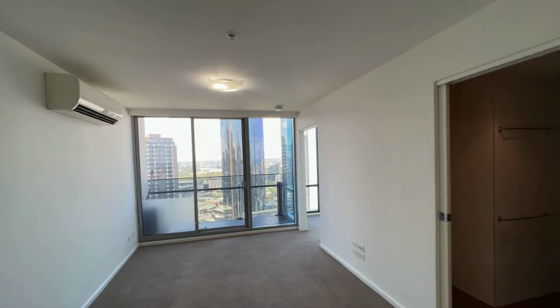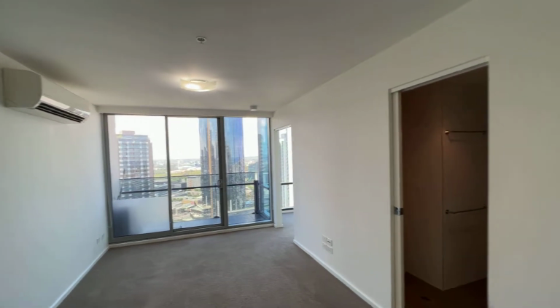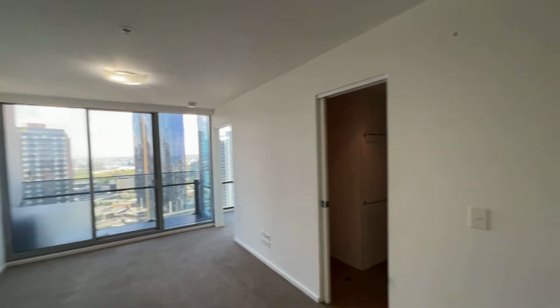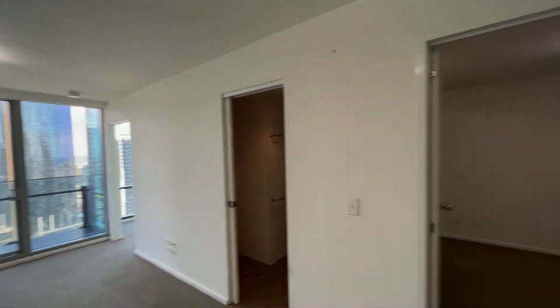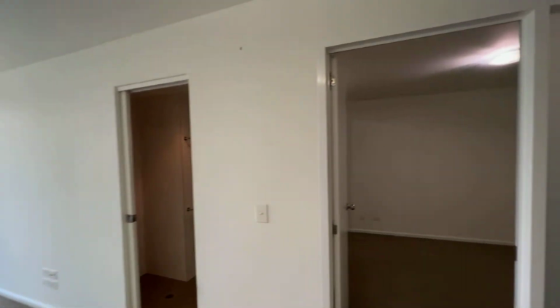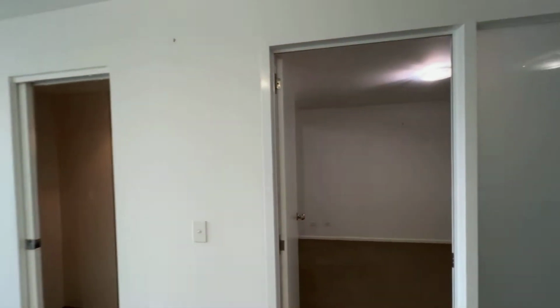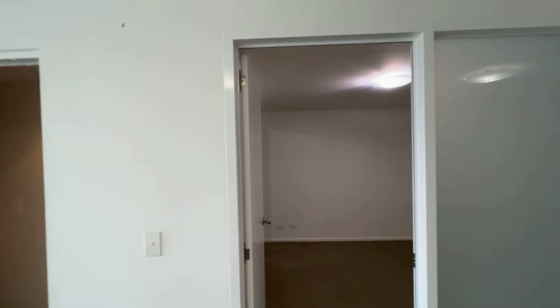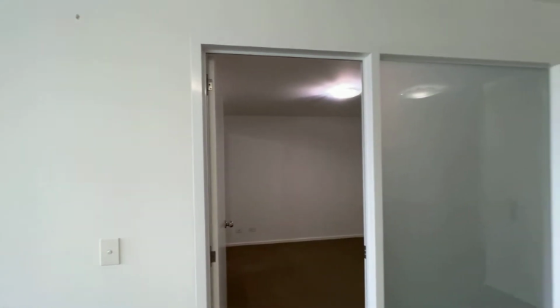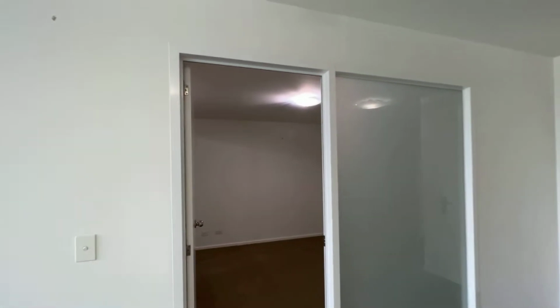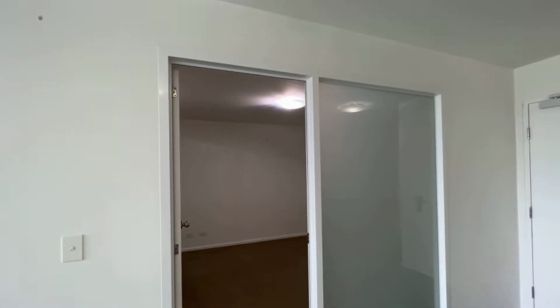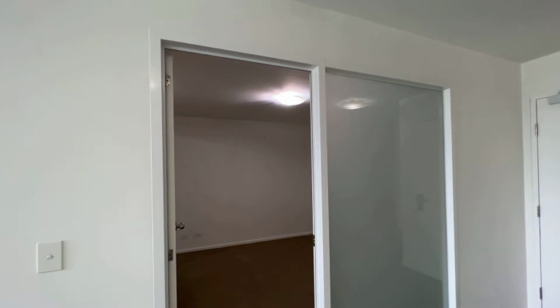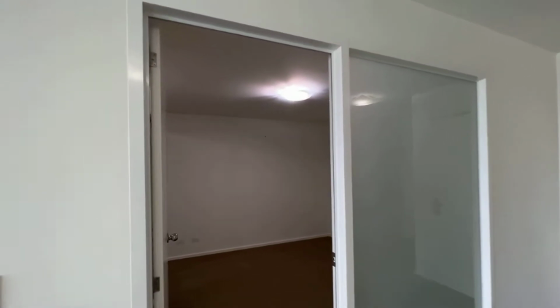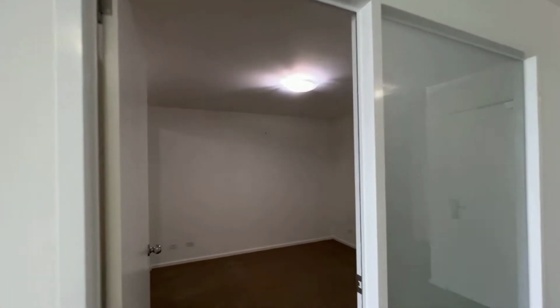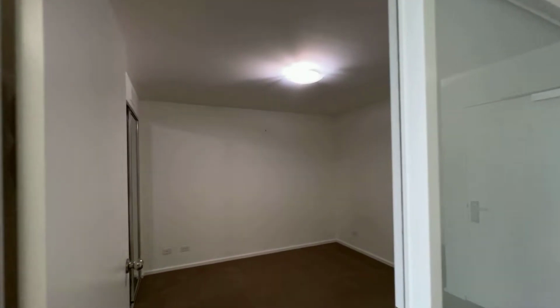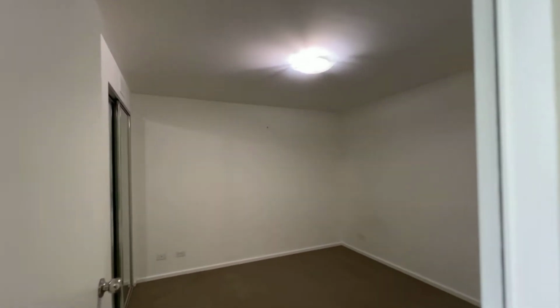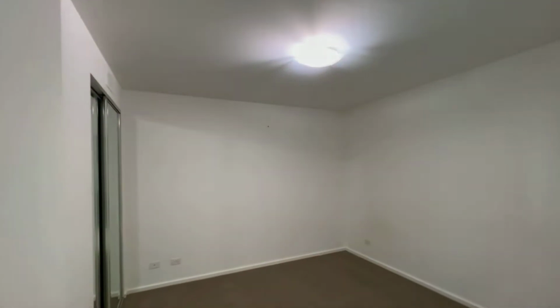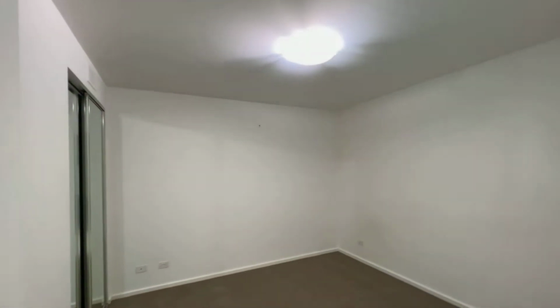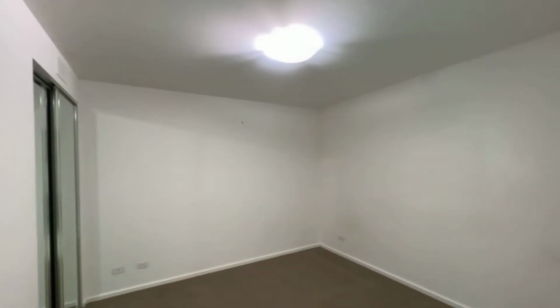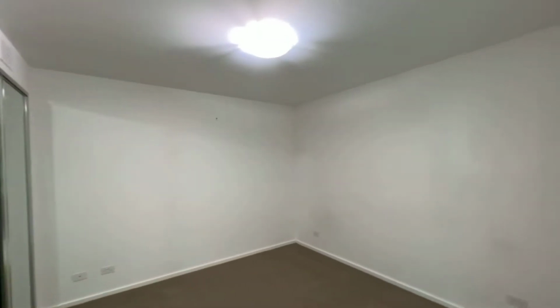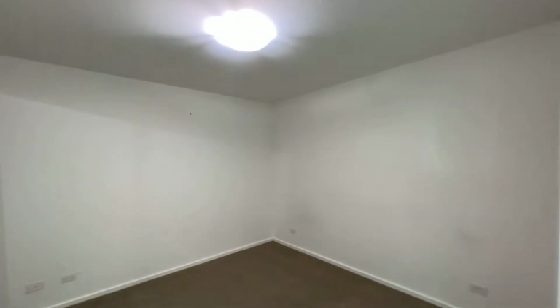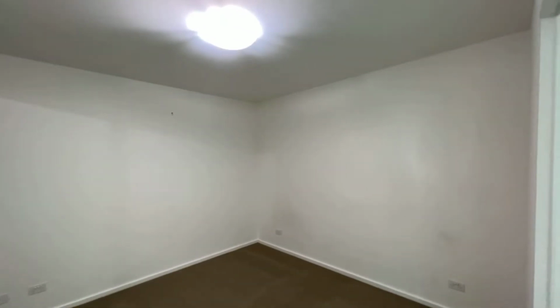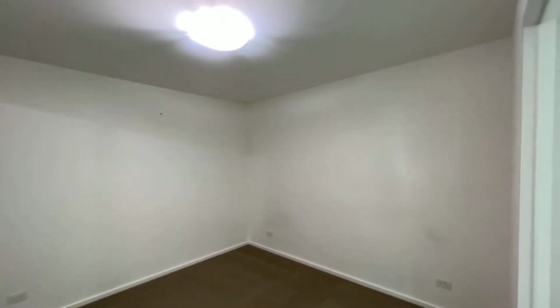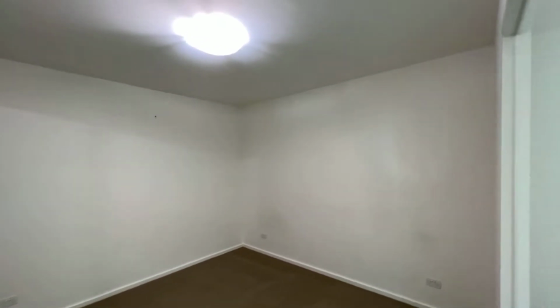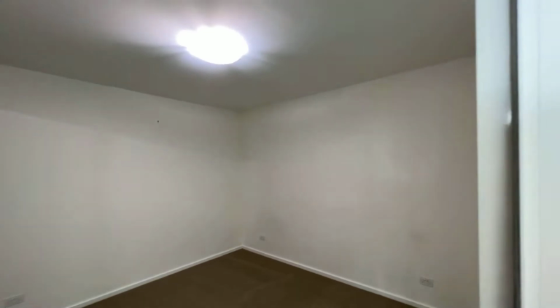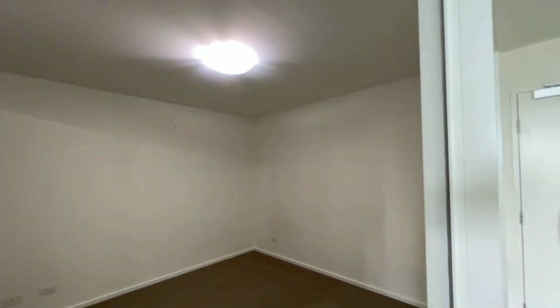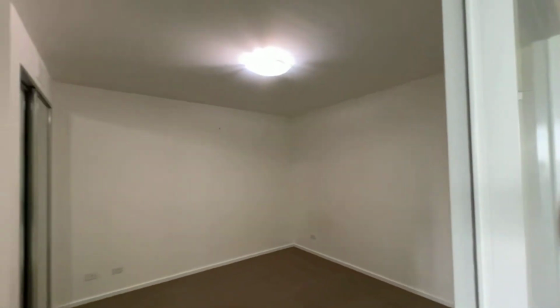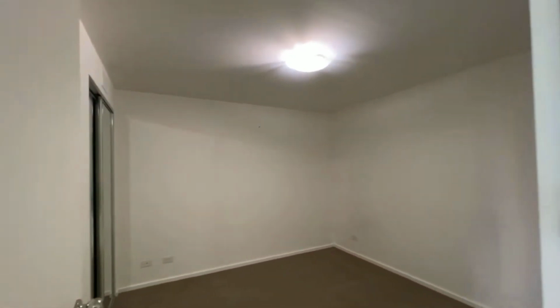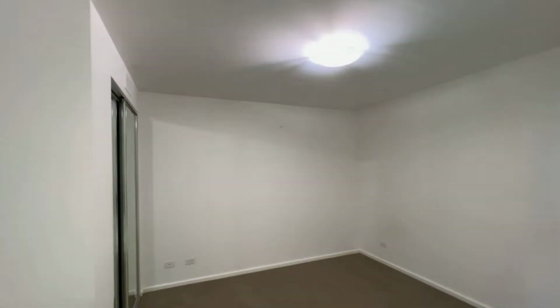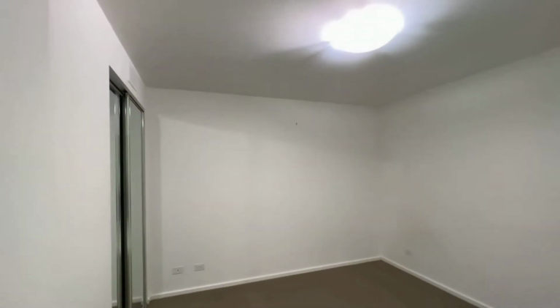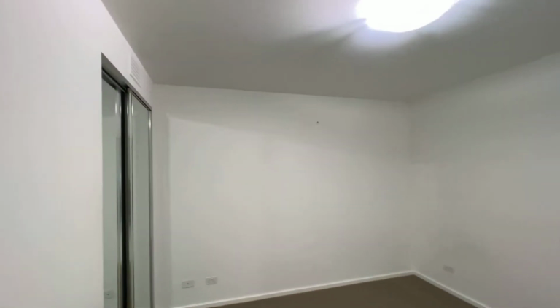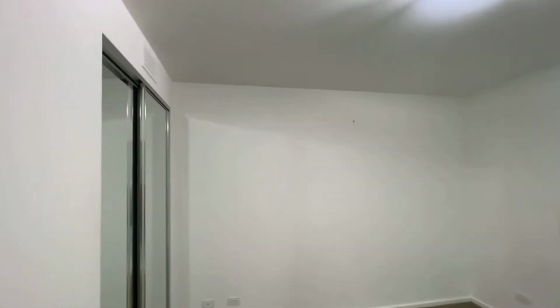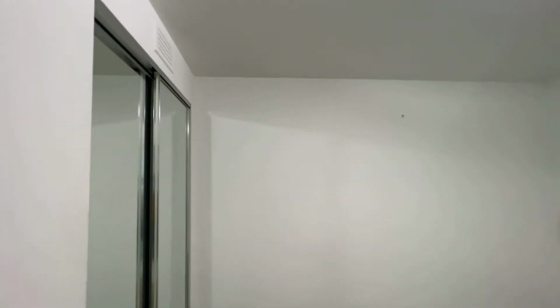So looking at the second bedroom here — it's a pretty big room but has no window, and it comes with a wardrobe.